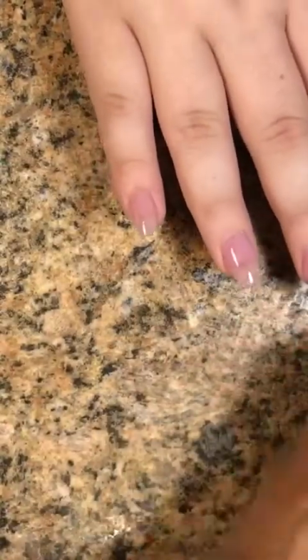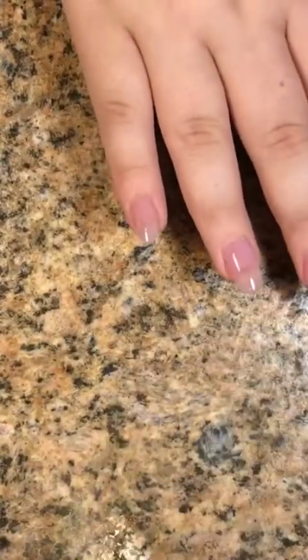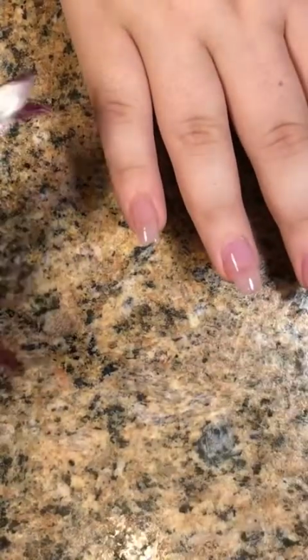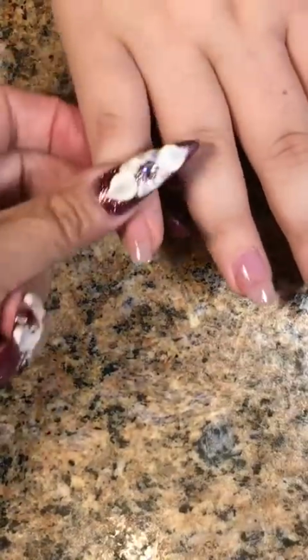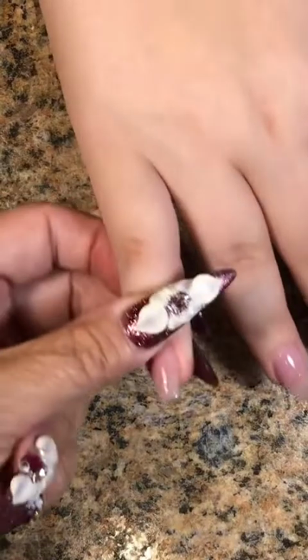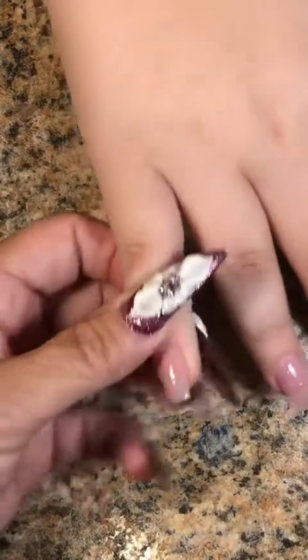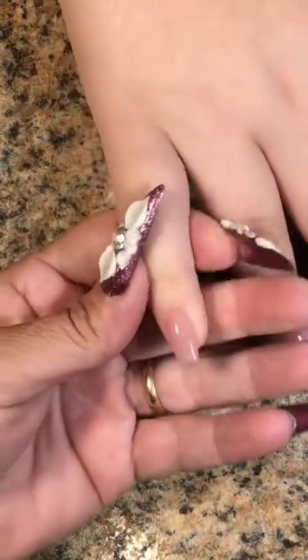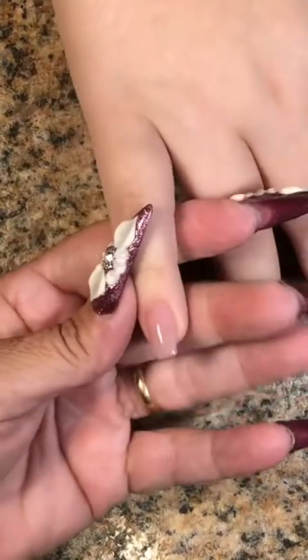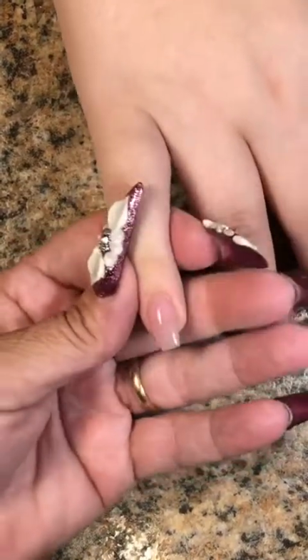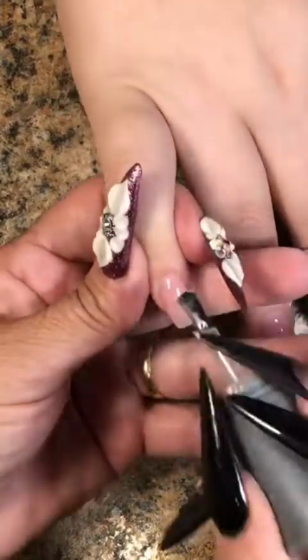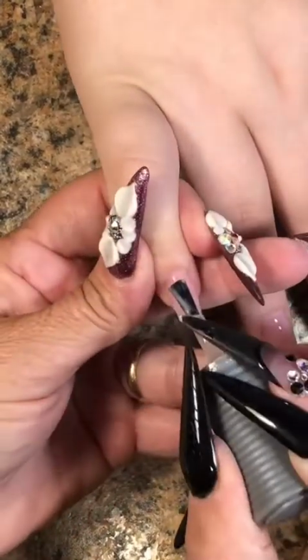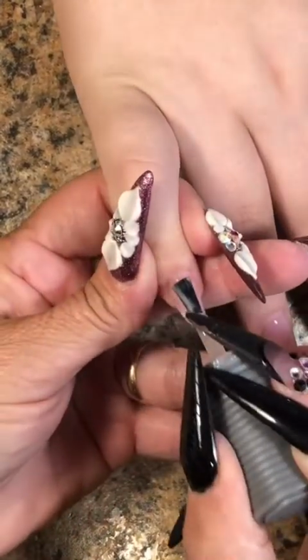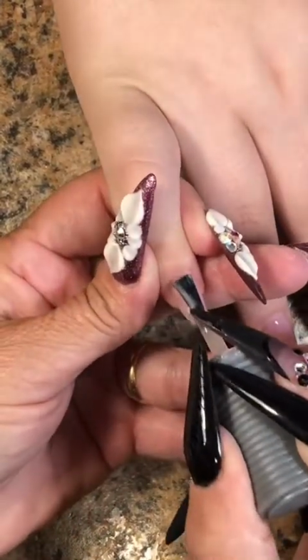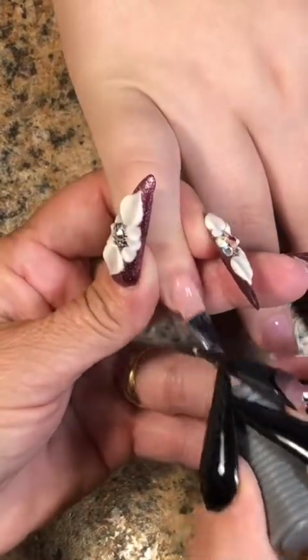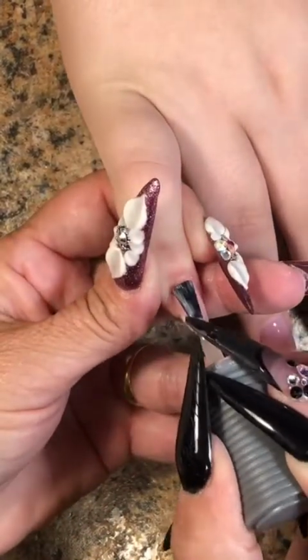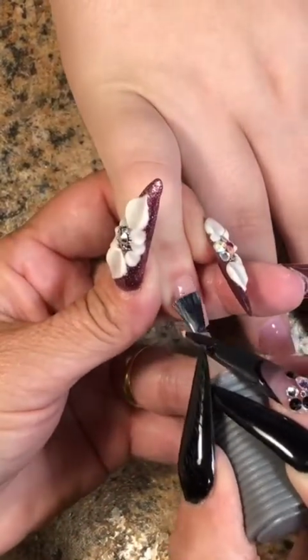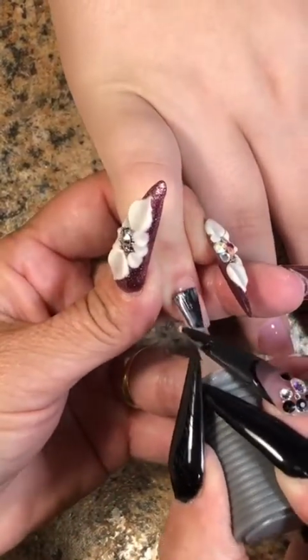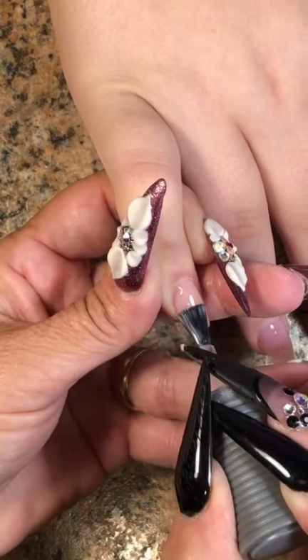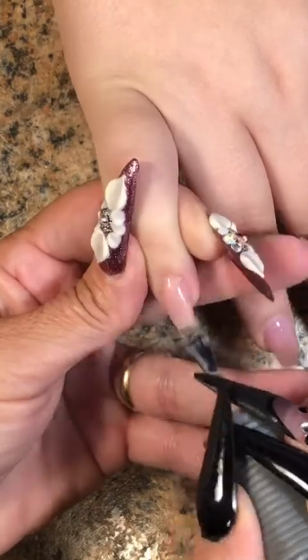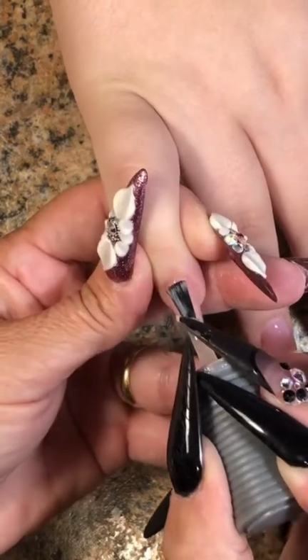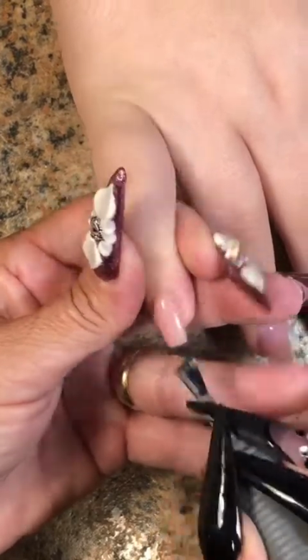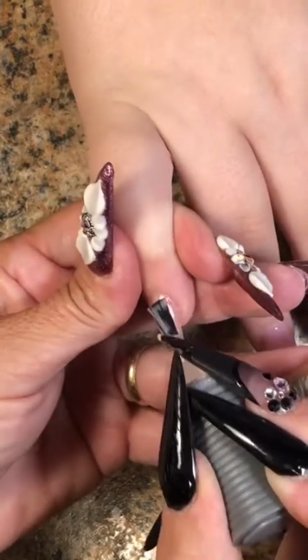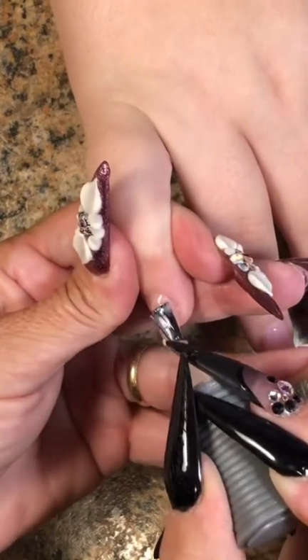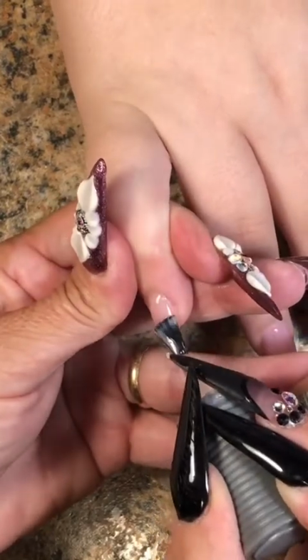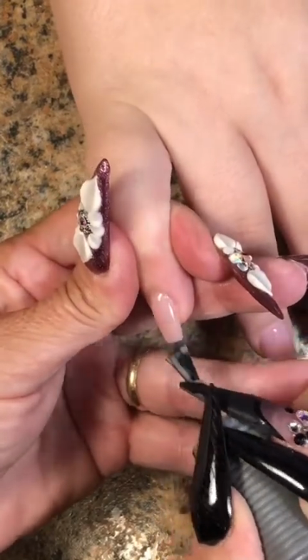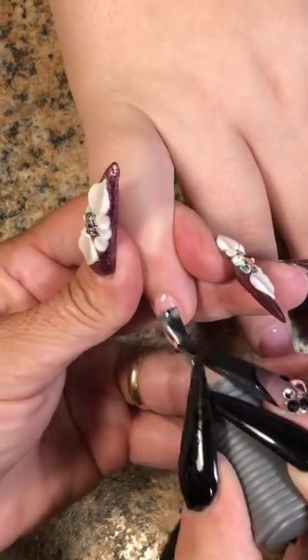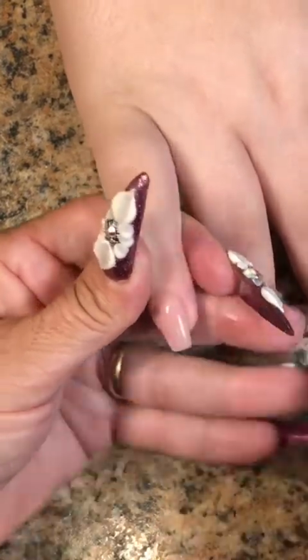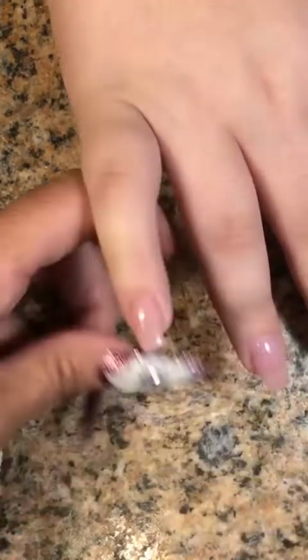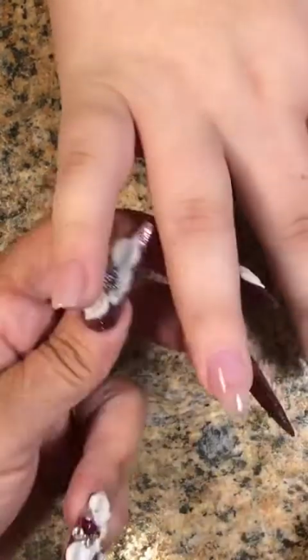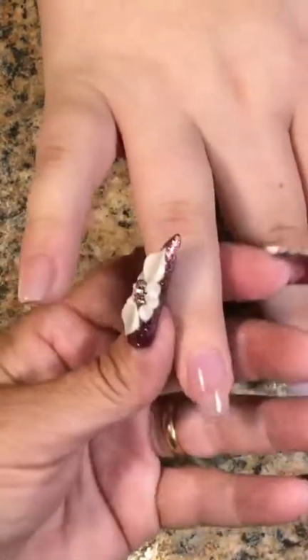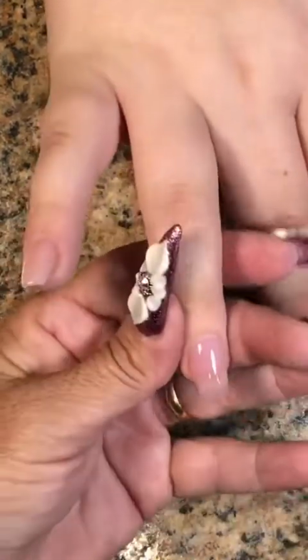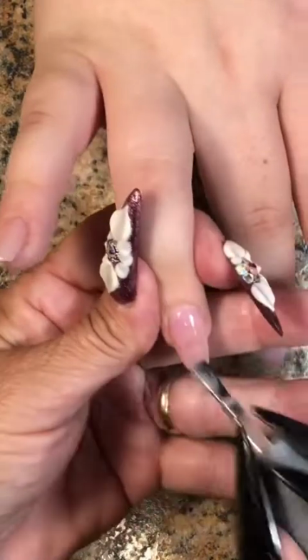I know most of you already know that, but there's always somebody new watching that needs to know. One coat of Mademoiselle from Essie, one coat of Paloma from Perfect Match — it just creates the perfect color.